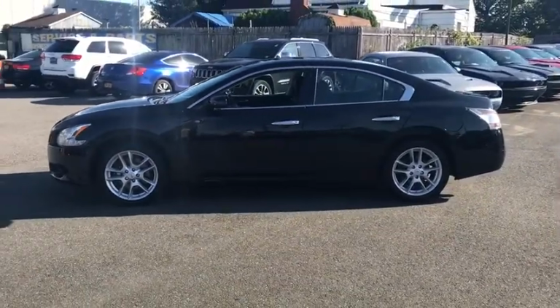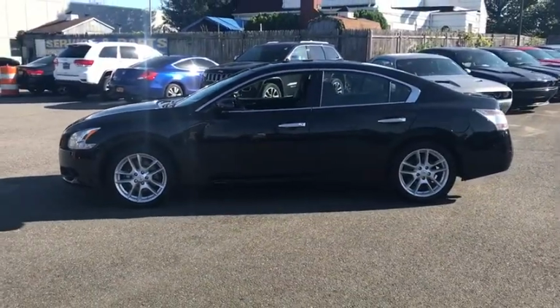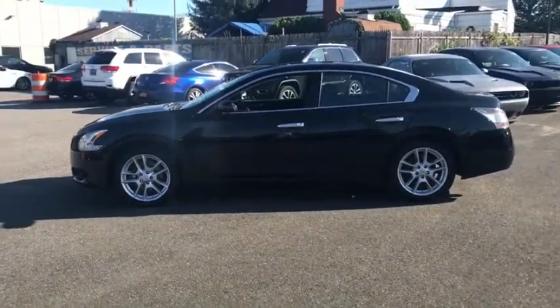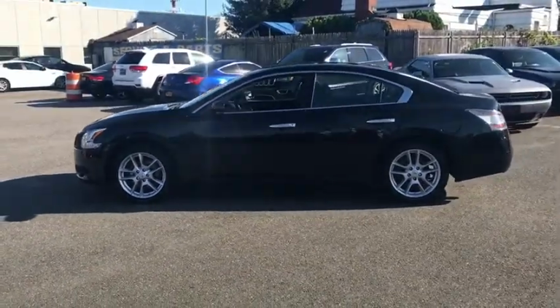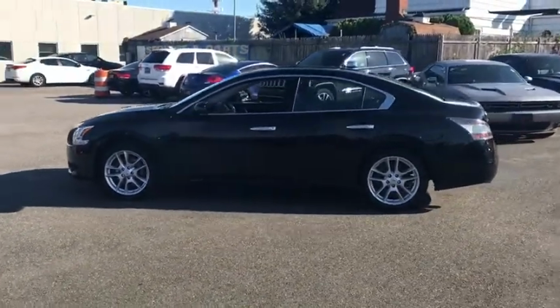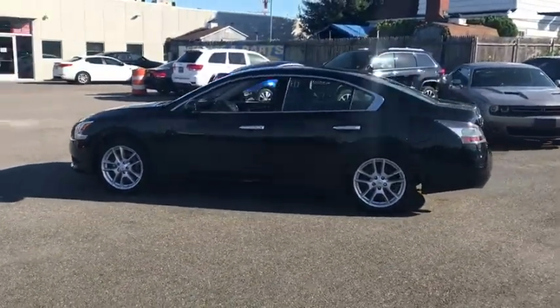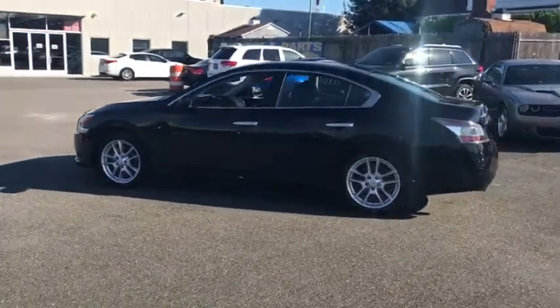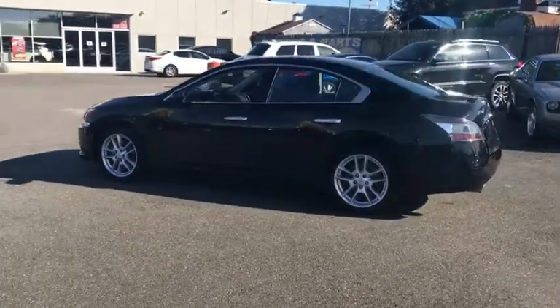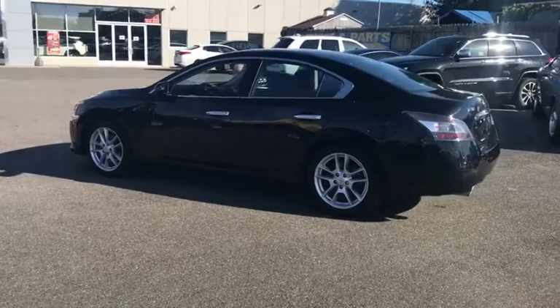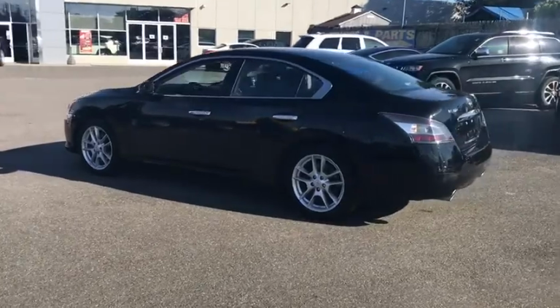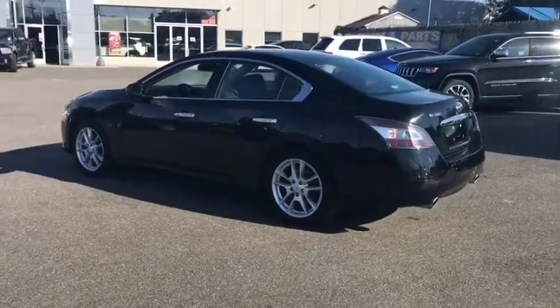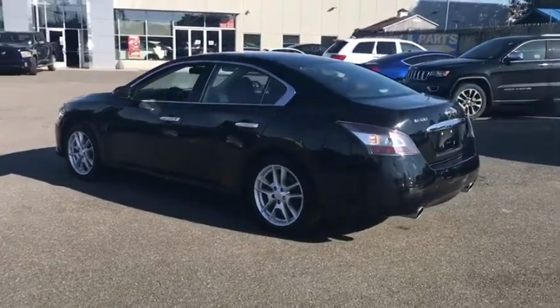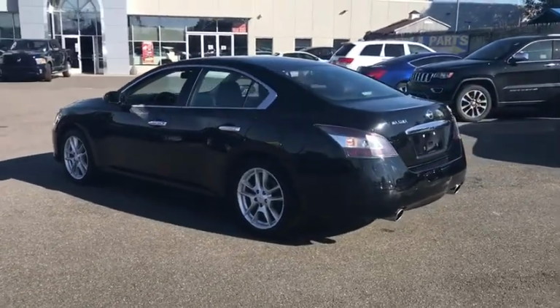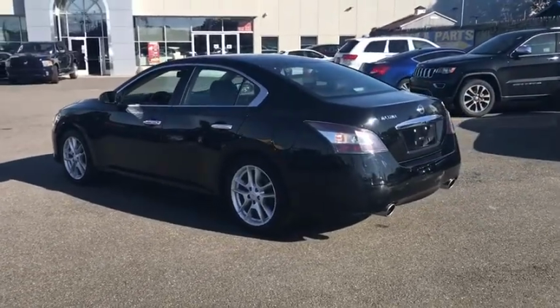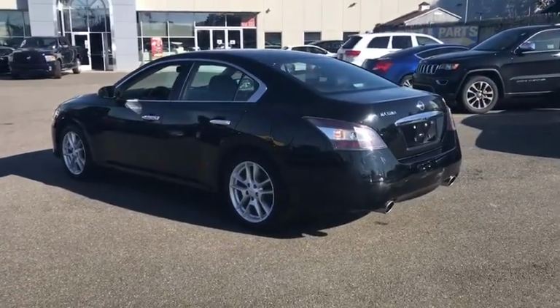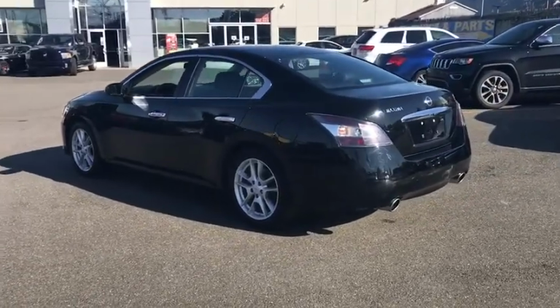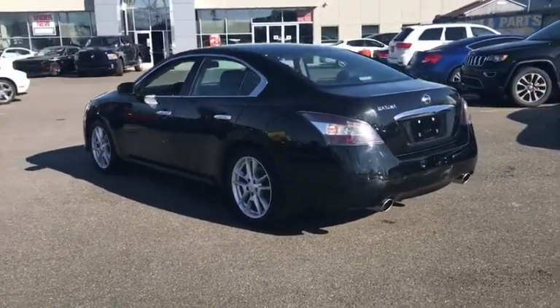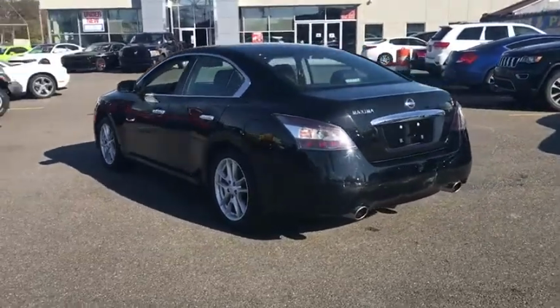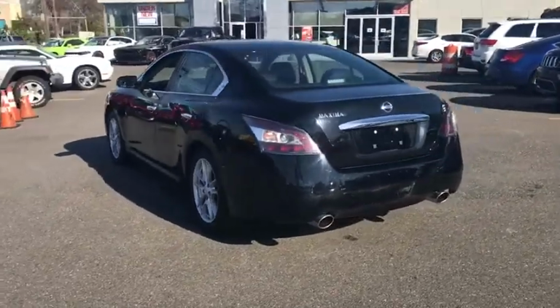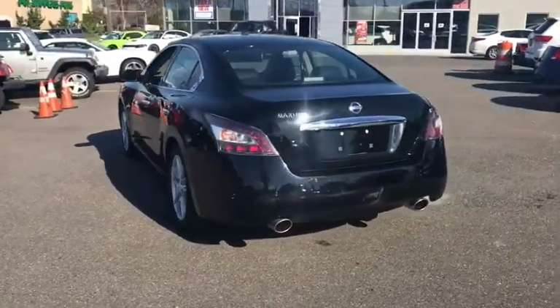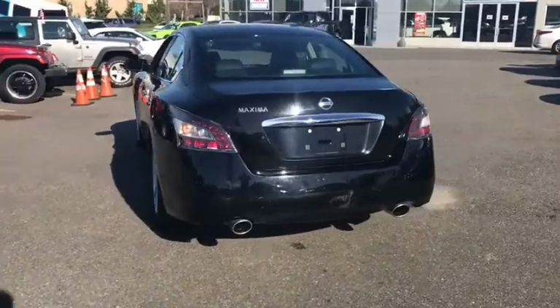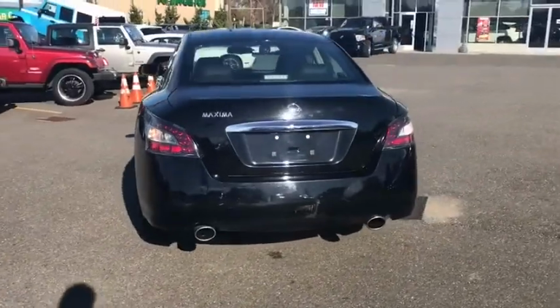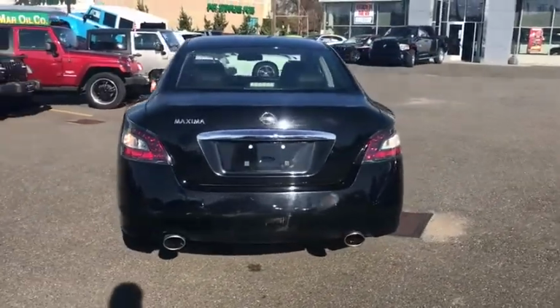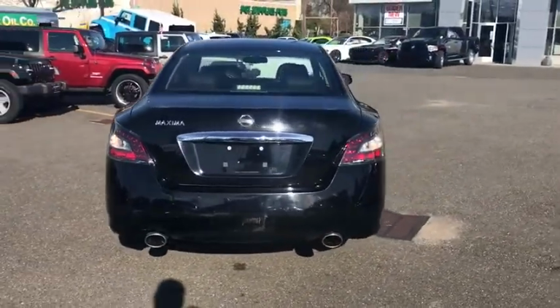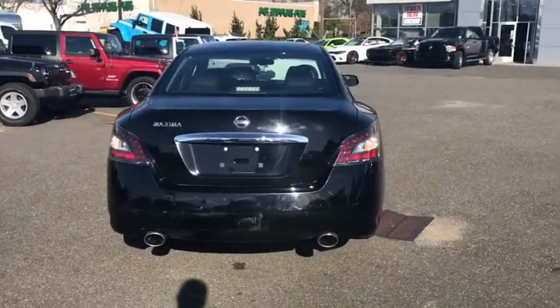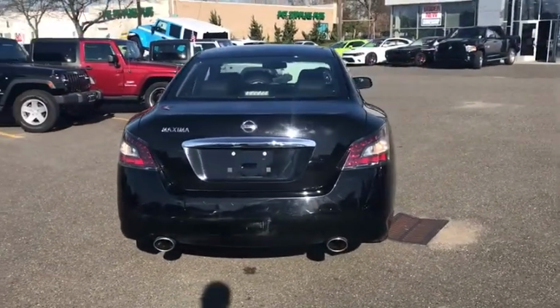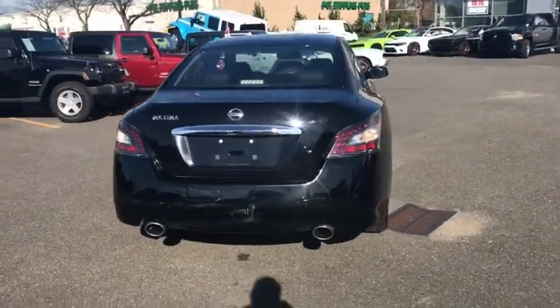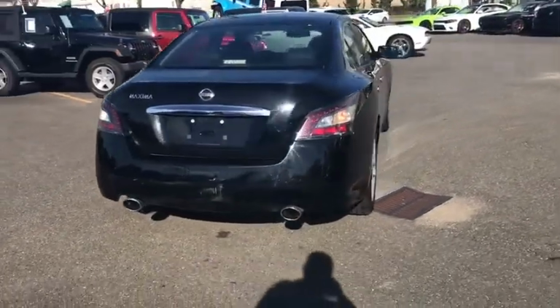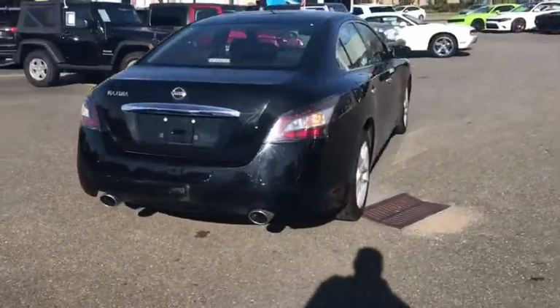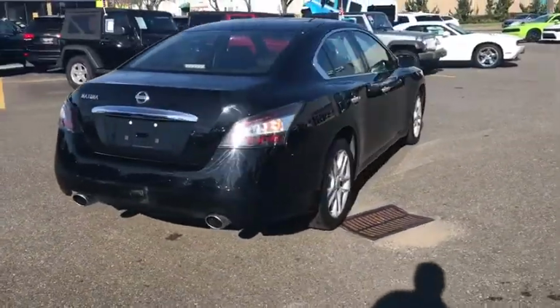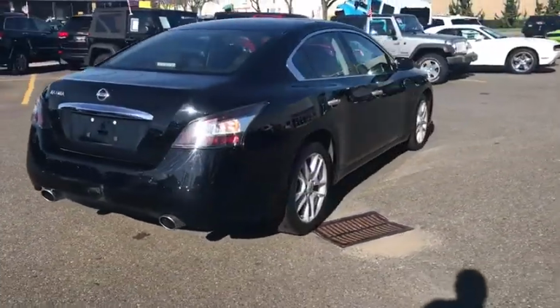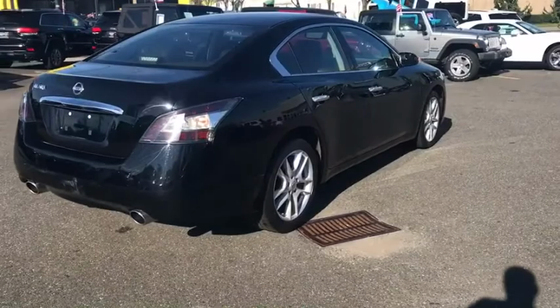This vehicle has less than 40,000 miles. Here are some of this vehicle's great options: traction control, keyless entry, stability control, anti-lock braking system, power passenger seat, backup camera, steering wheel audio controls.